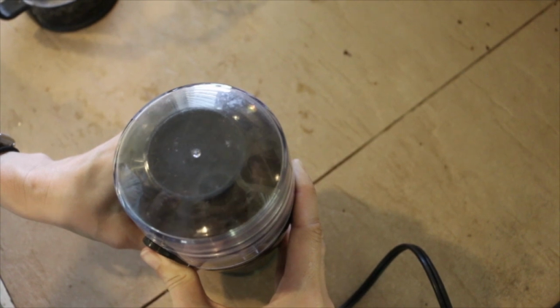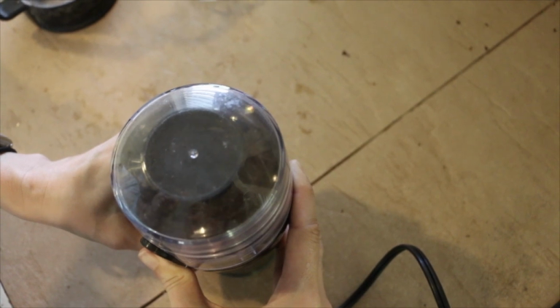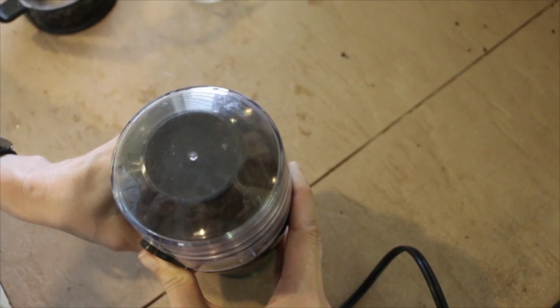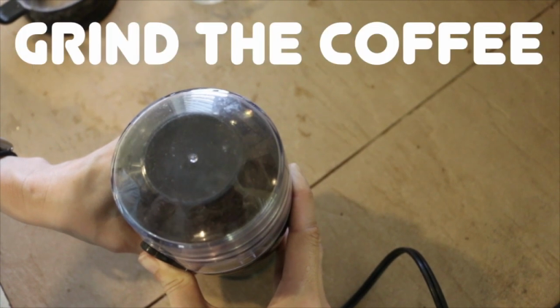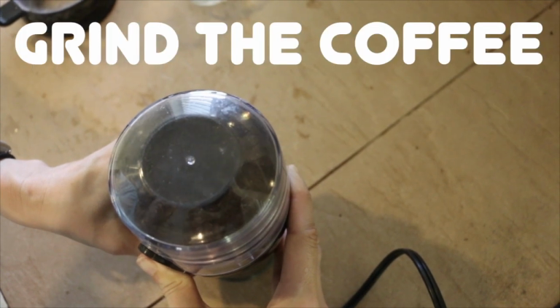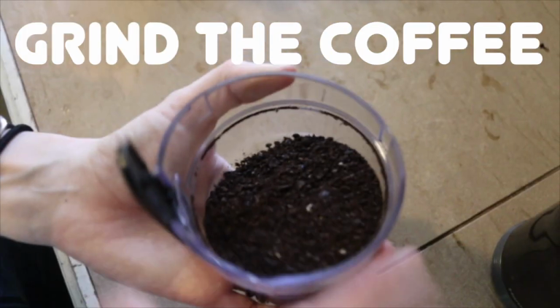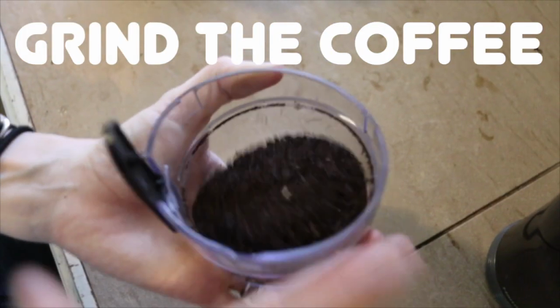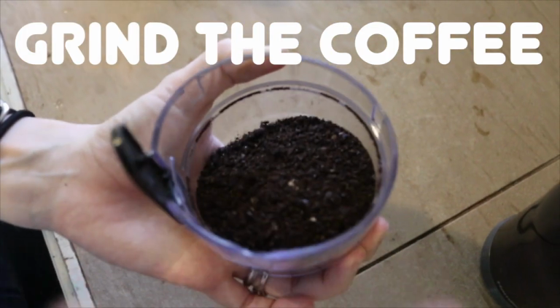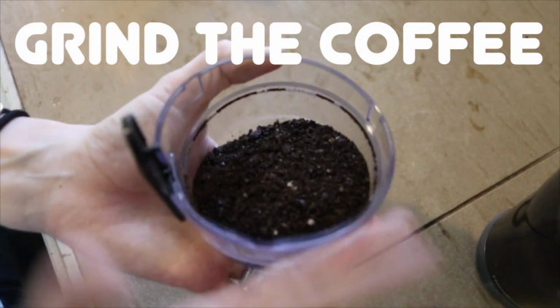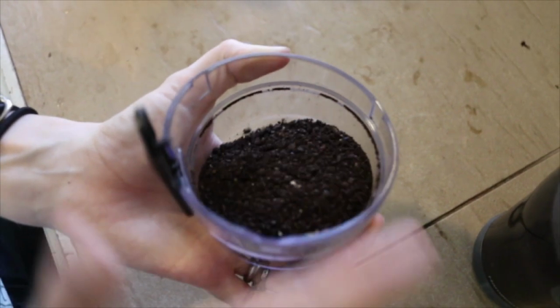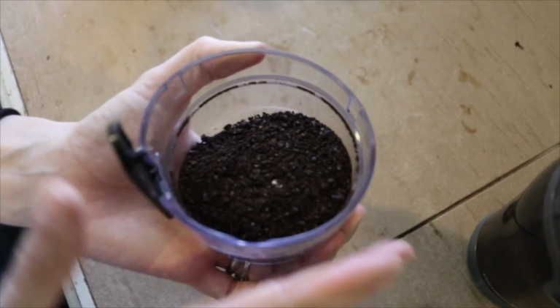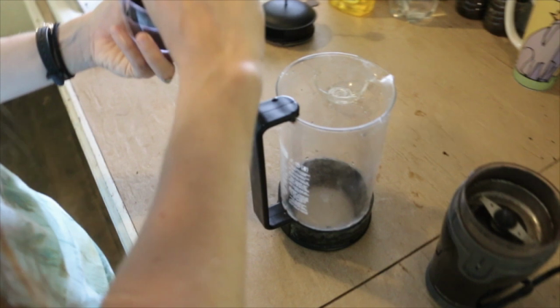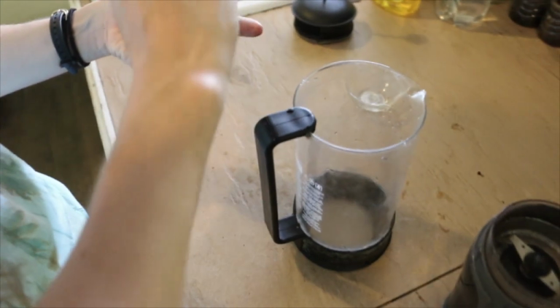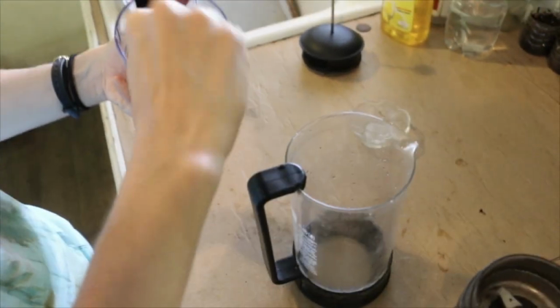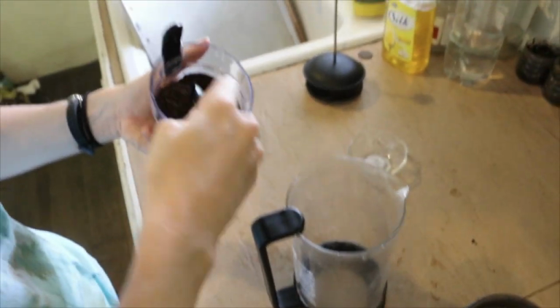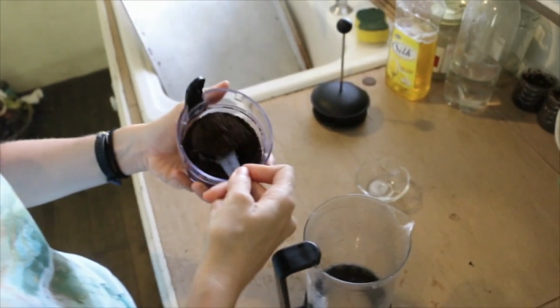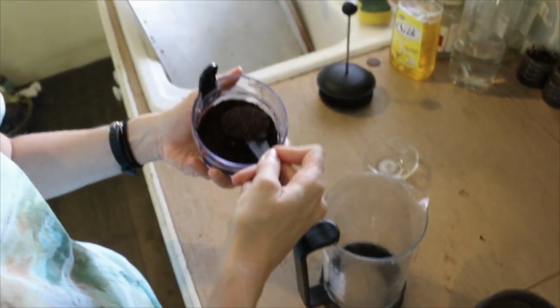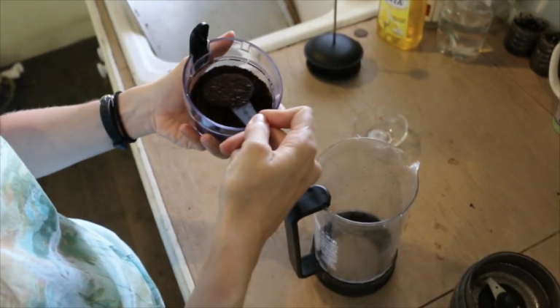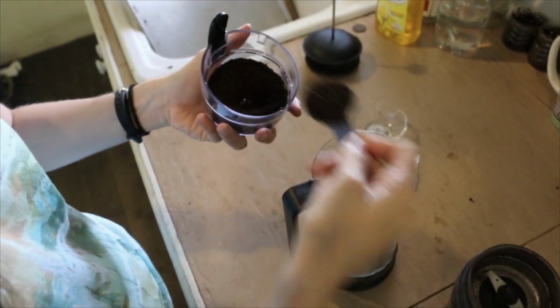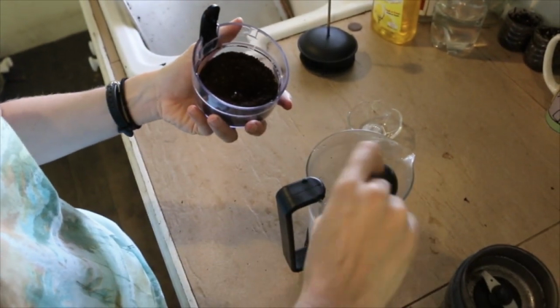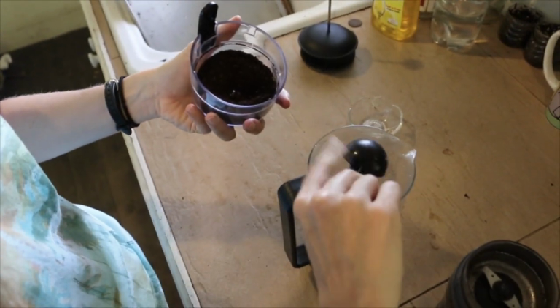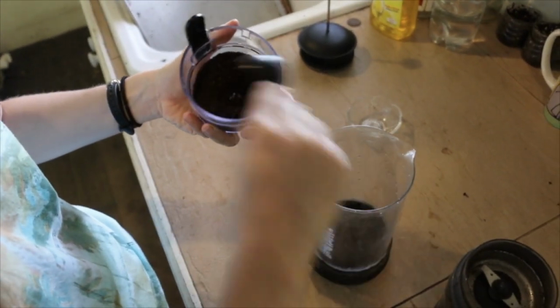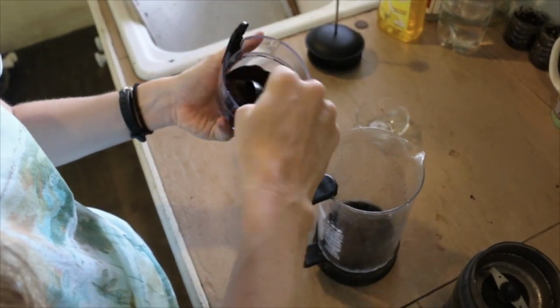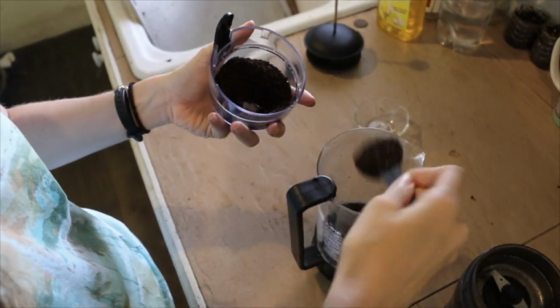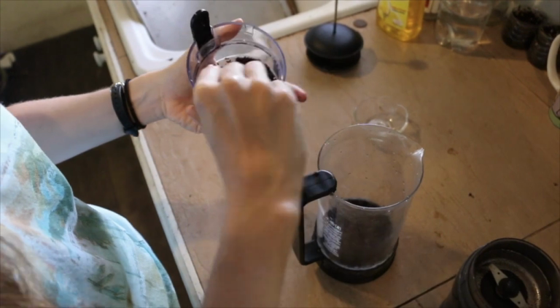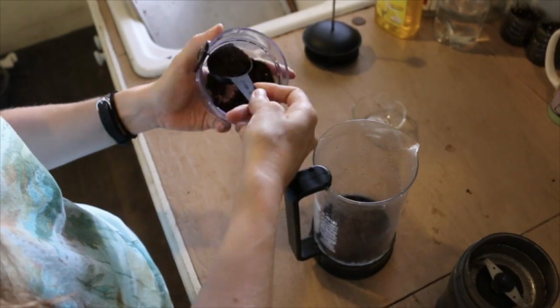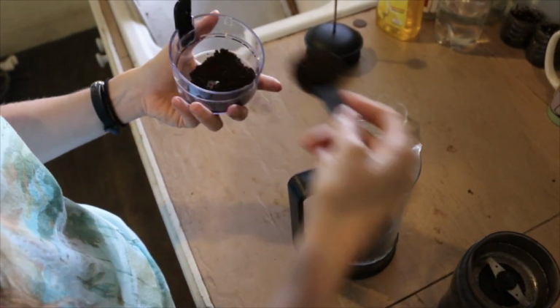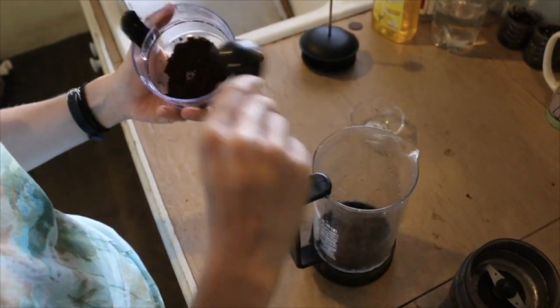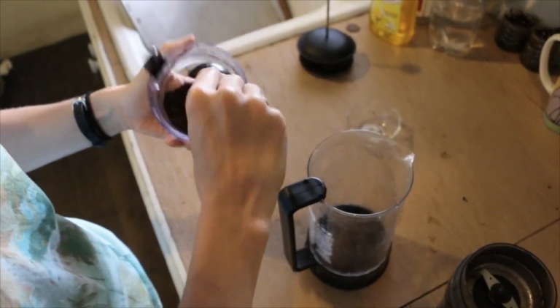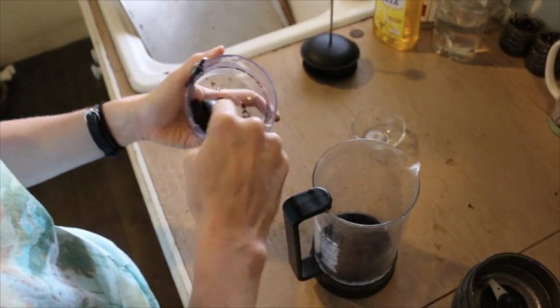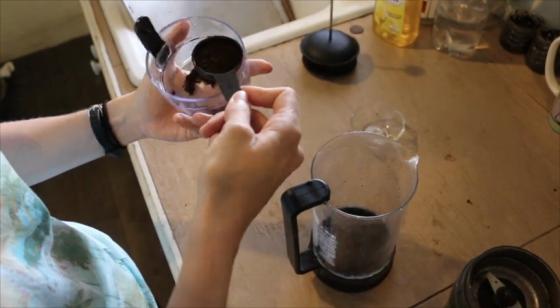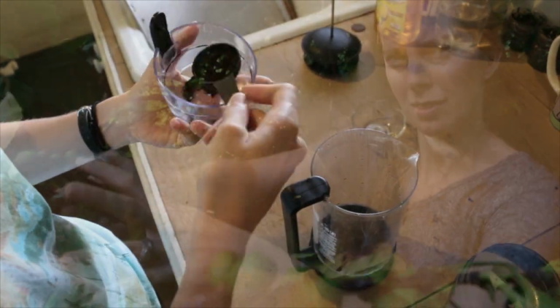Step 7: Grind the coffee. There are hand-cranked machines, but we use an electric espresso grinder instead, which works like a charm. Now you can brew your coffee however you like, and enjoy some homegrown goodness from tree to cup.